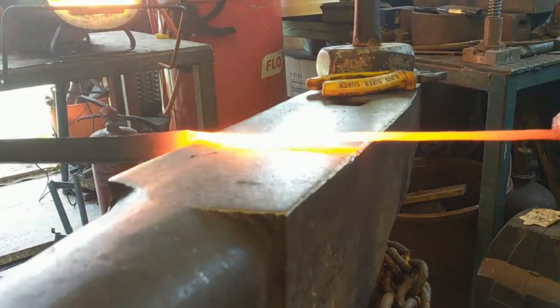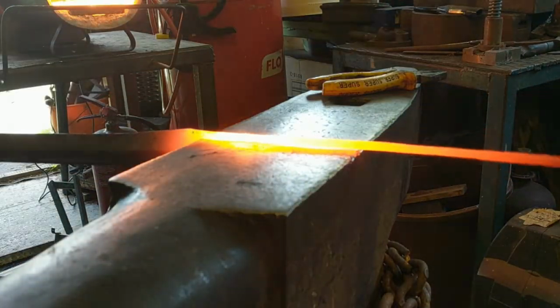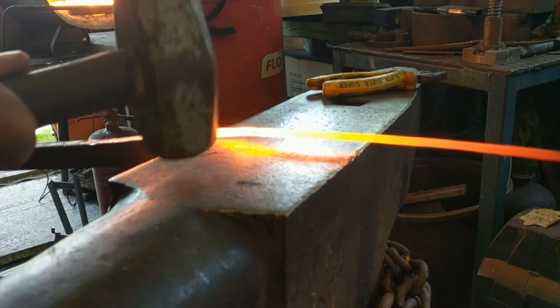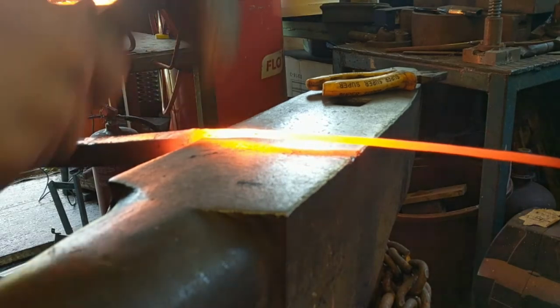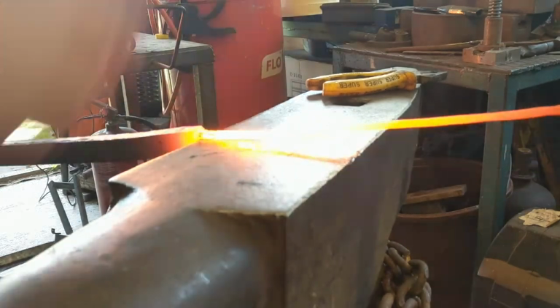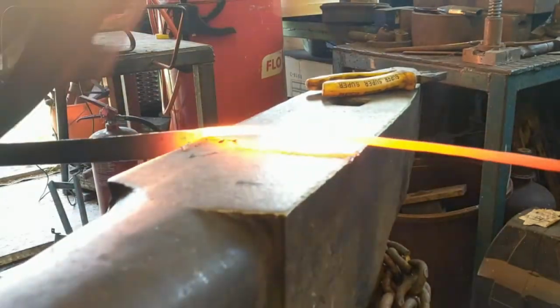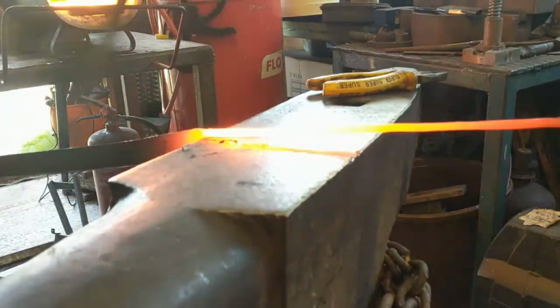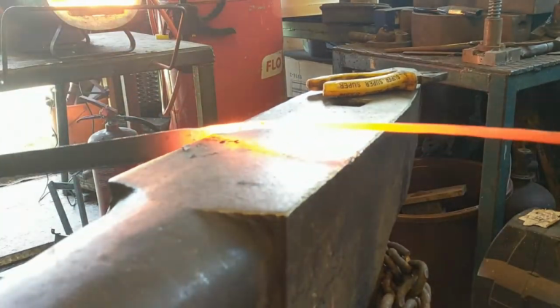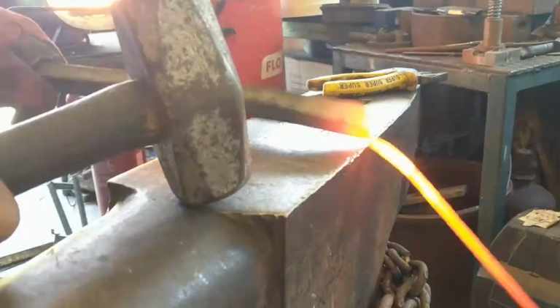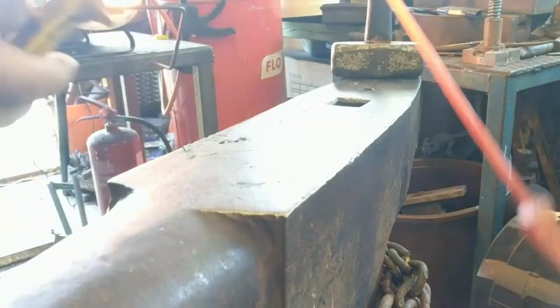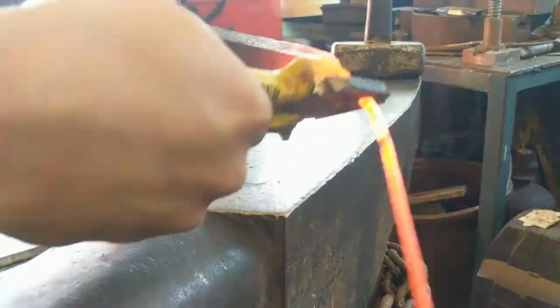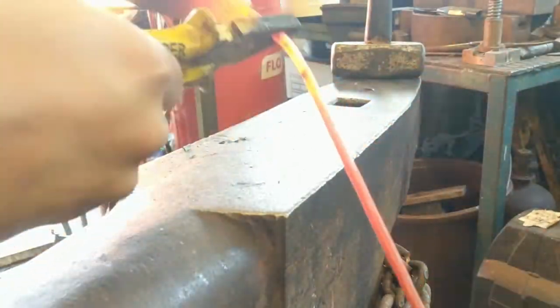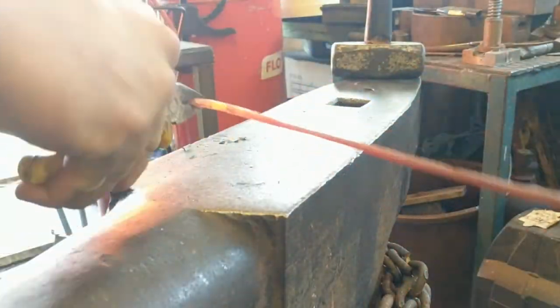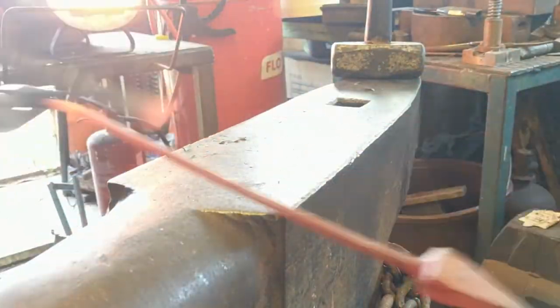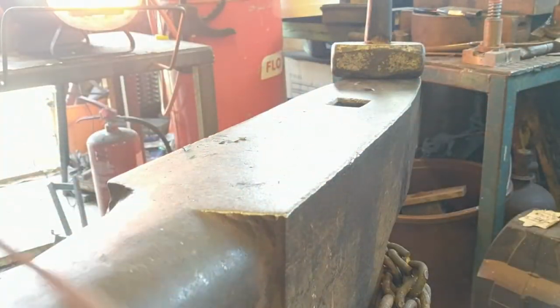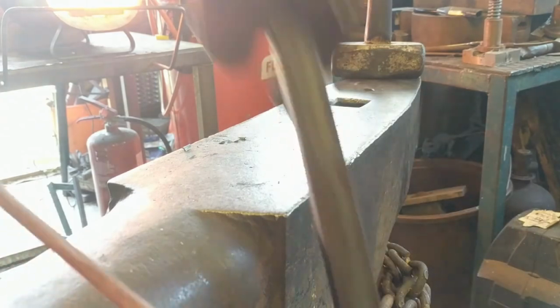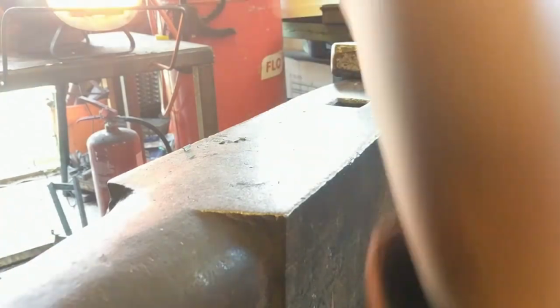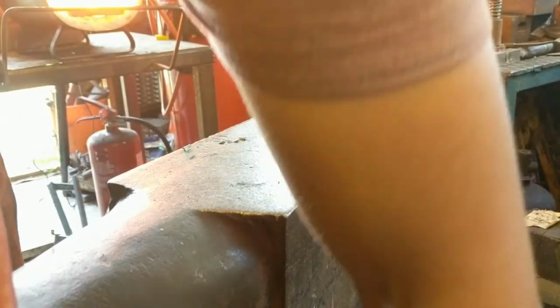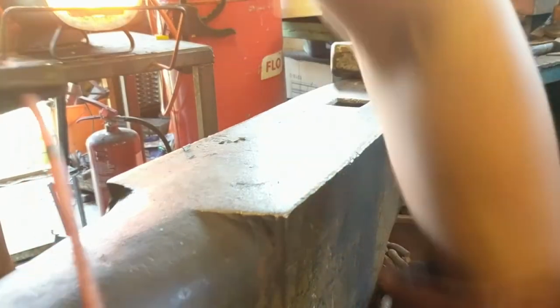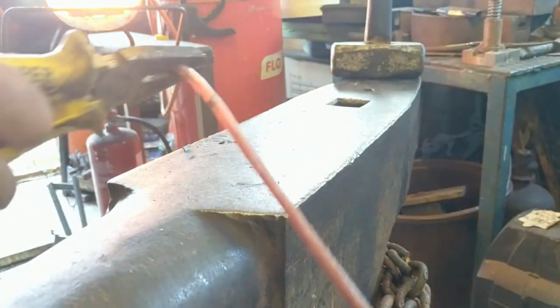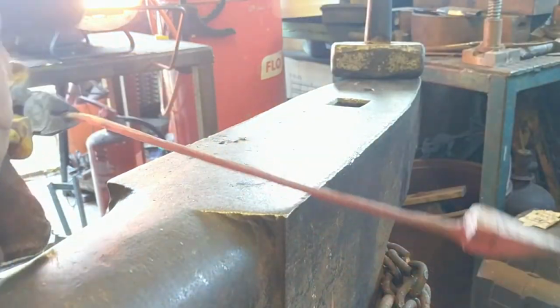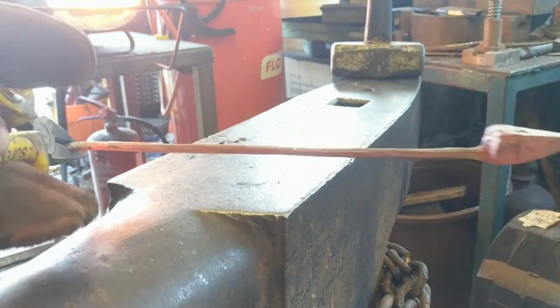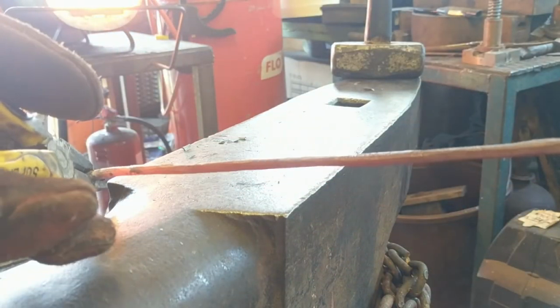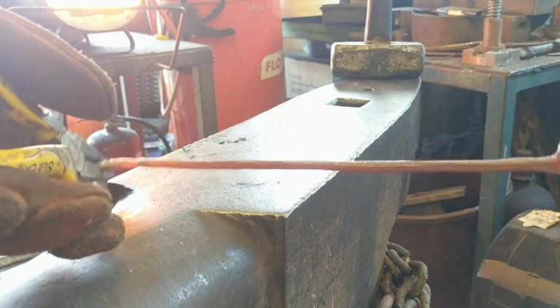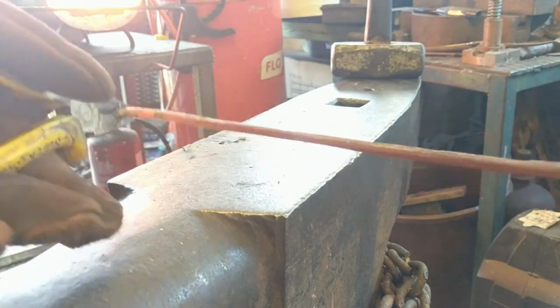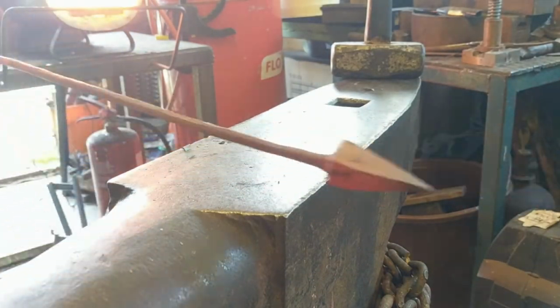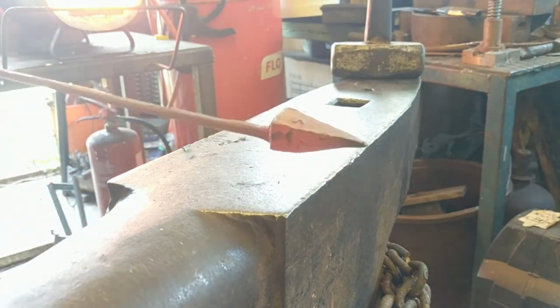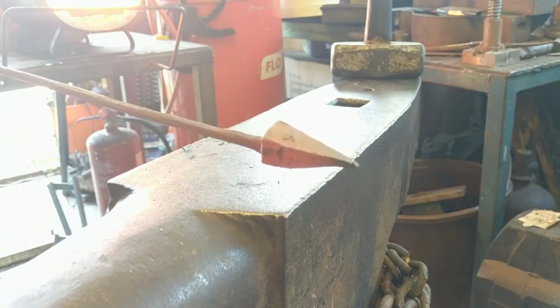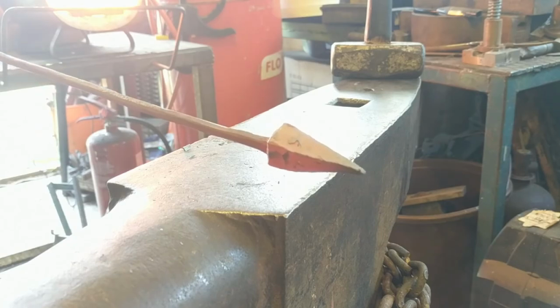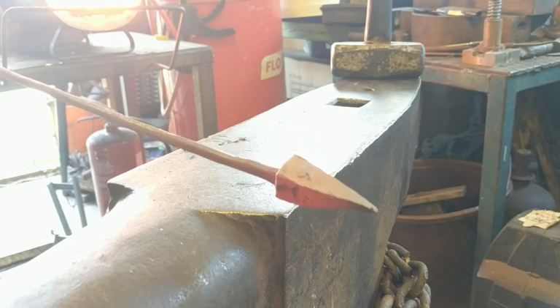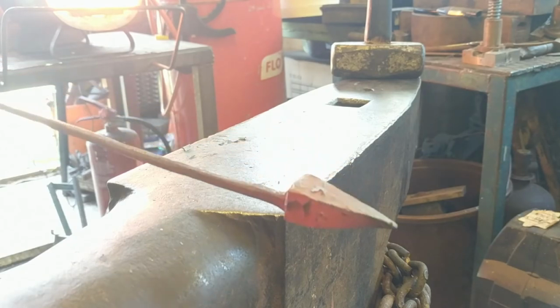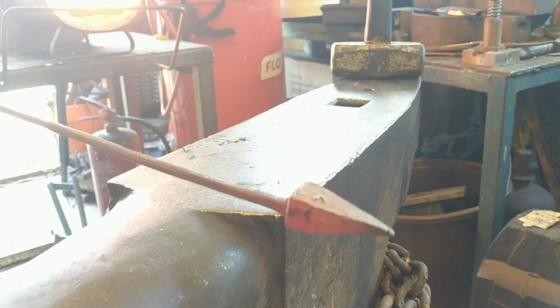Just going to break the stem off. I've got the stem rounded off and drawn out, so now it's on to working on the leaf.